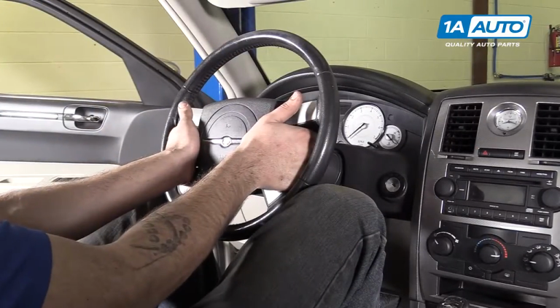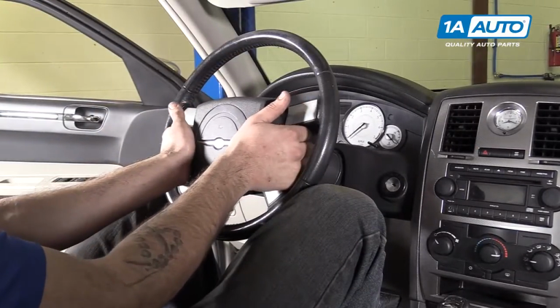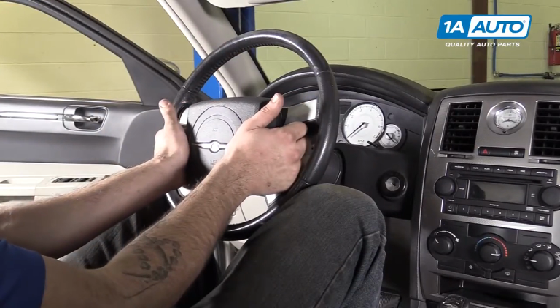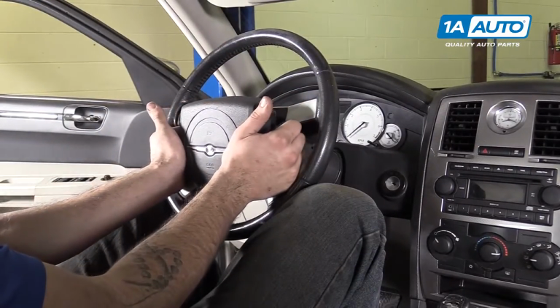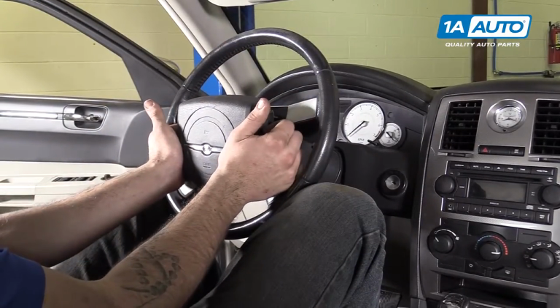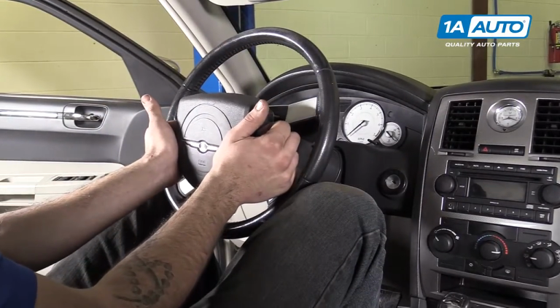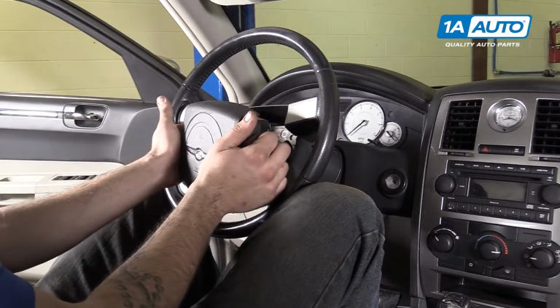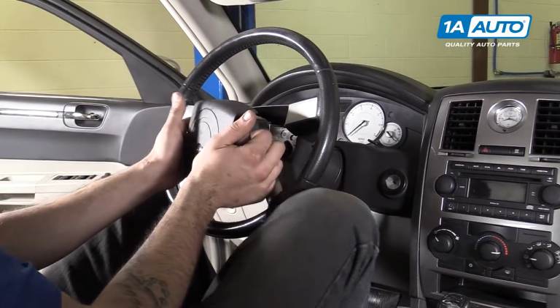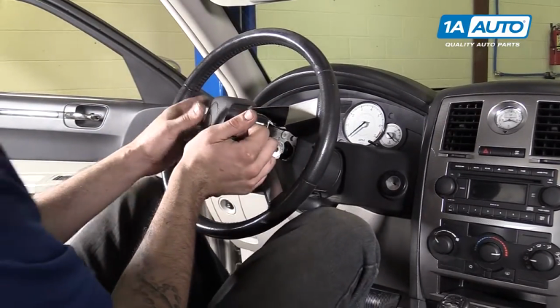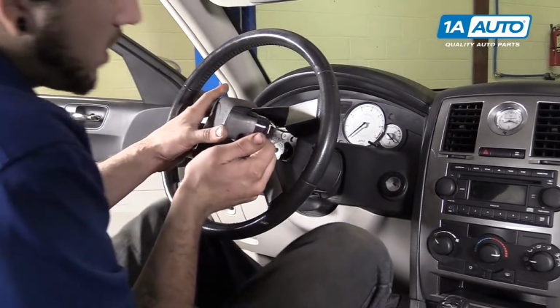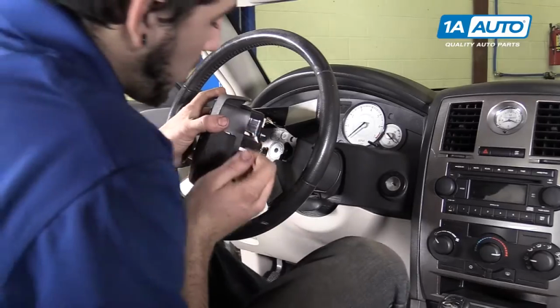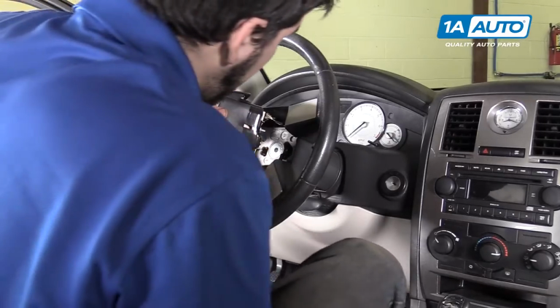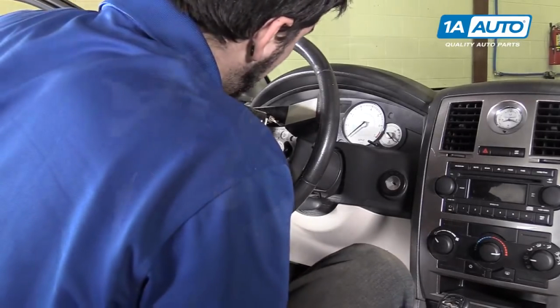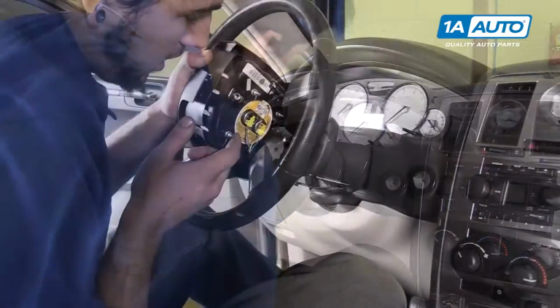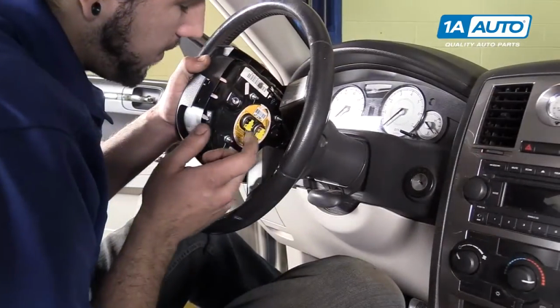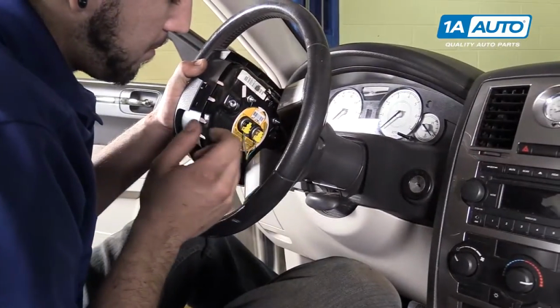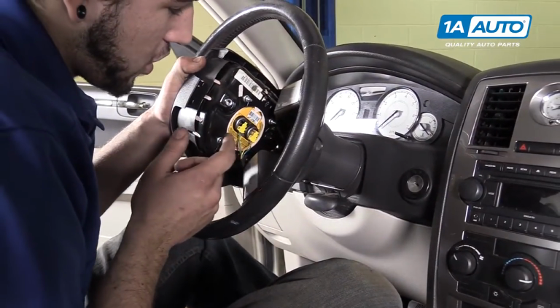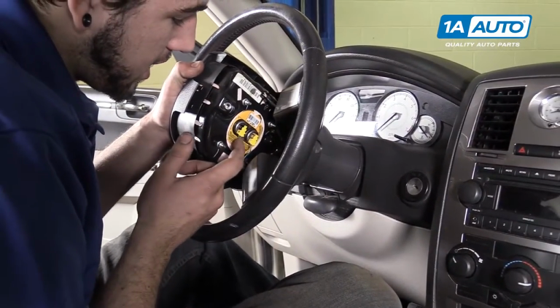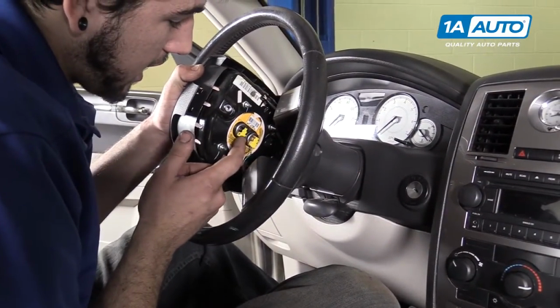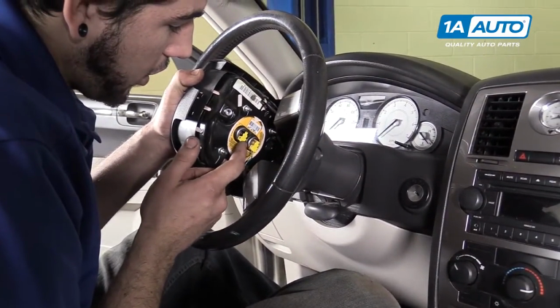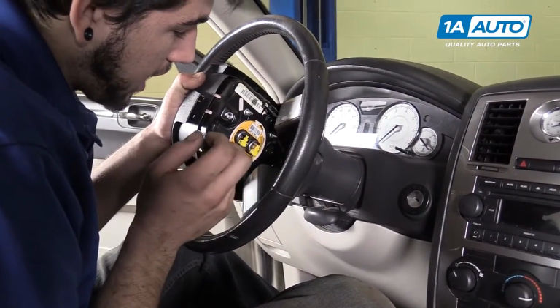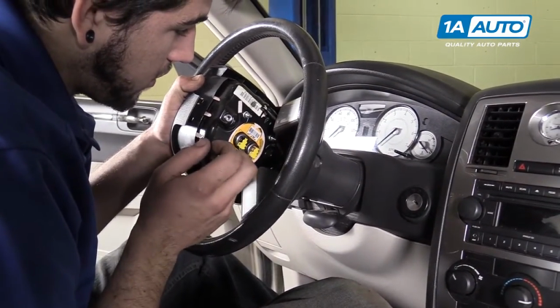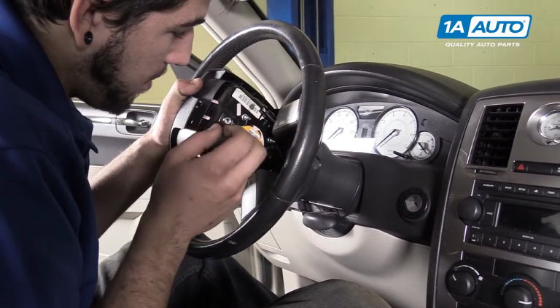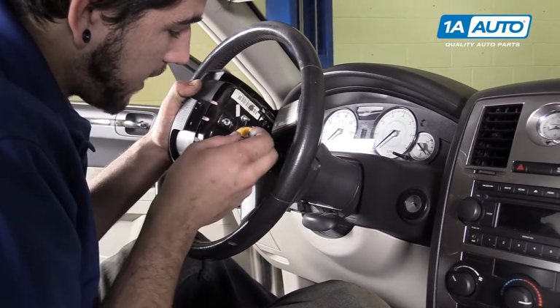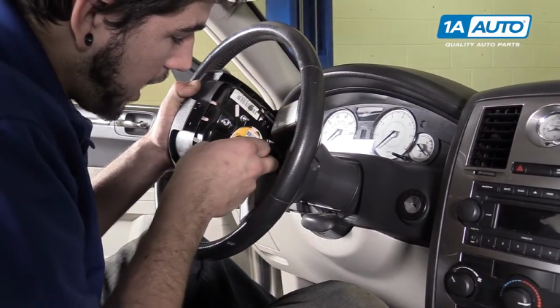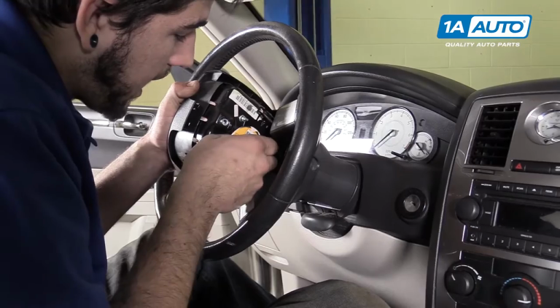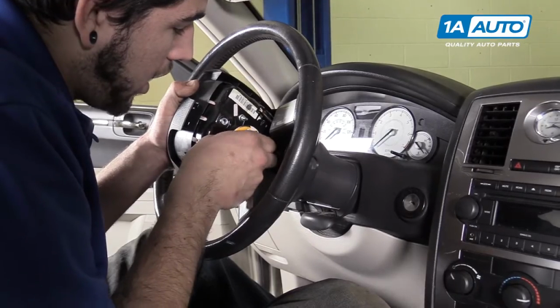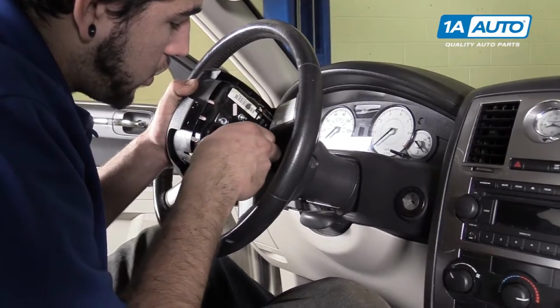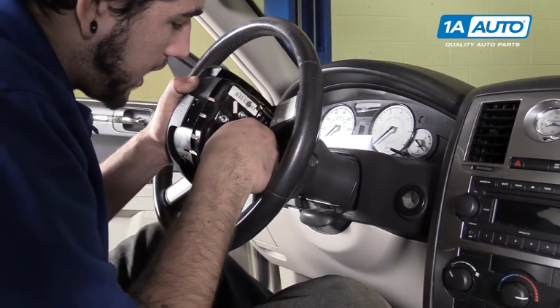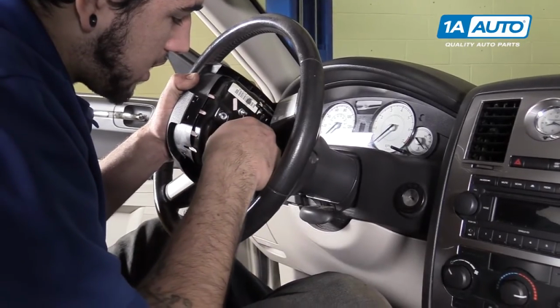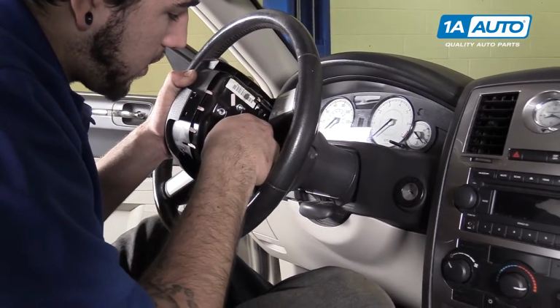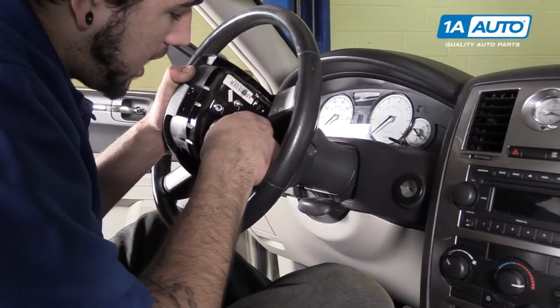Carefully pull the airbag and steering wheel cover toward you. Be sure to disconnect all your connections from the back of the airbag, not the steering wheel side.